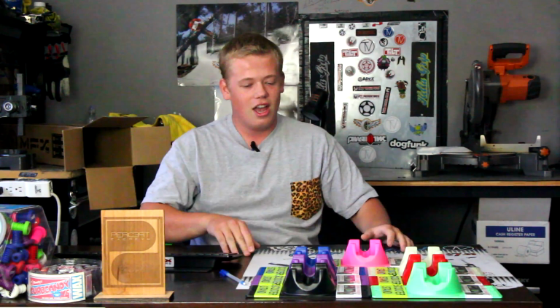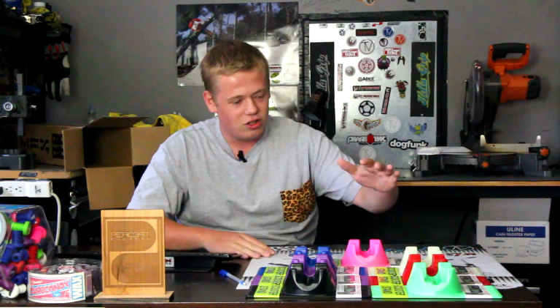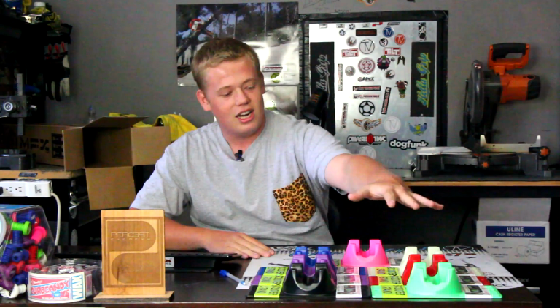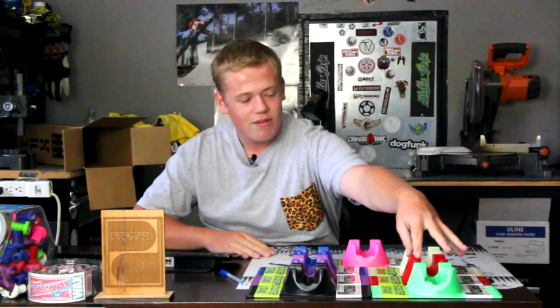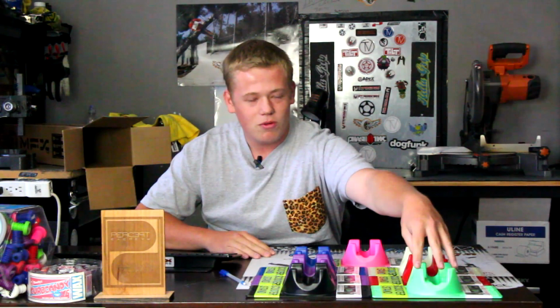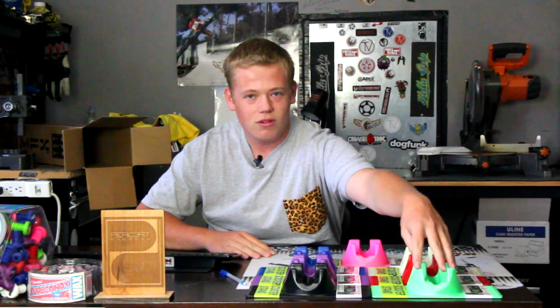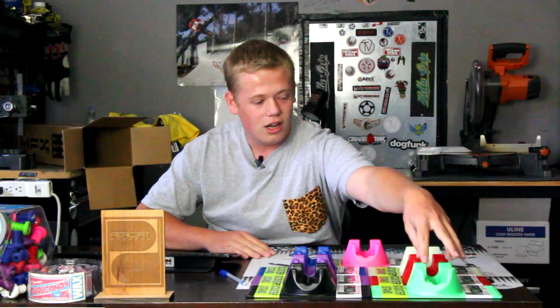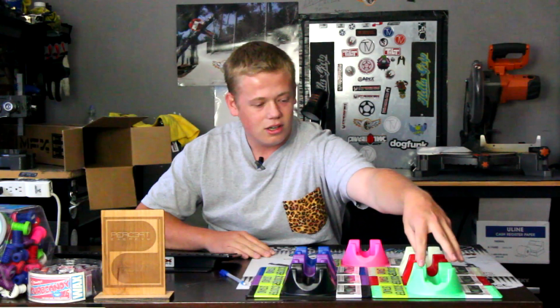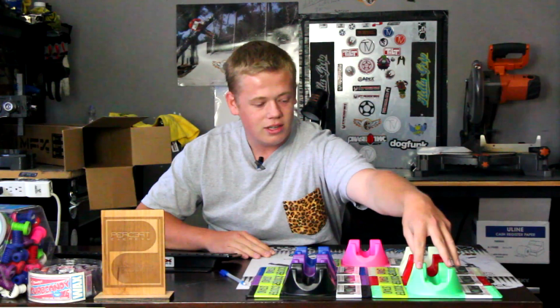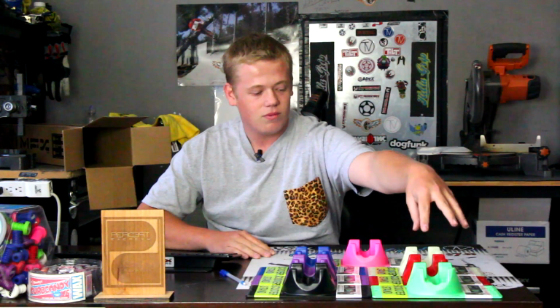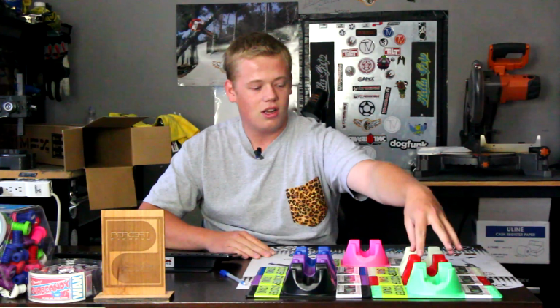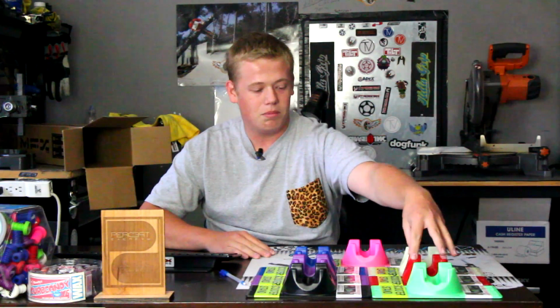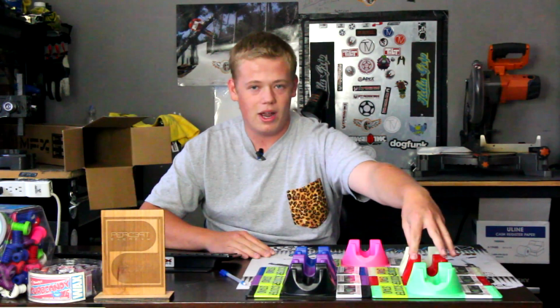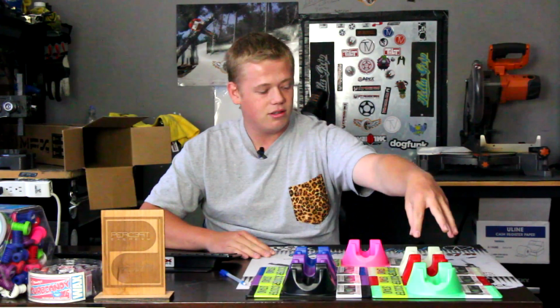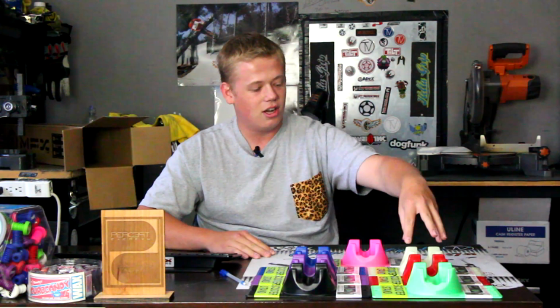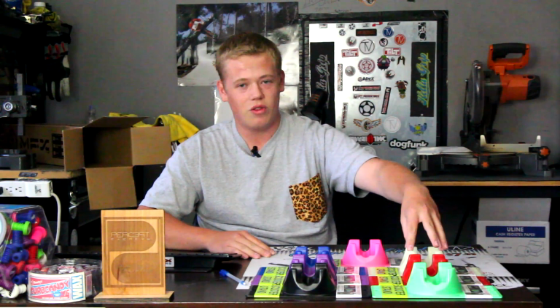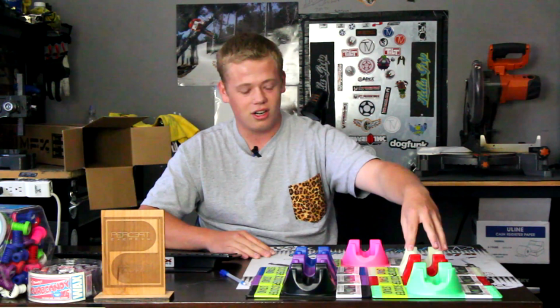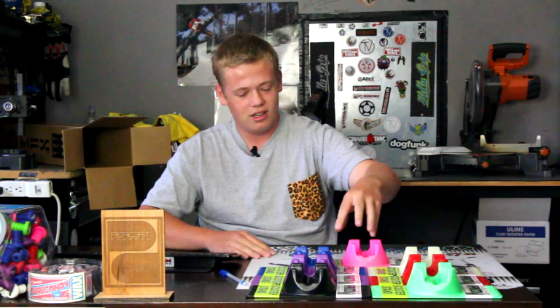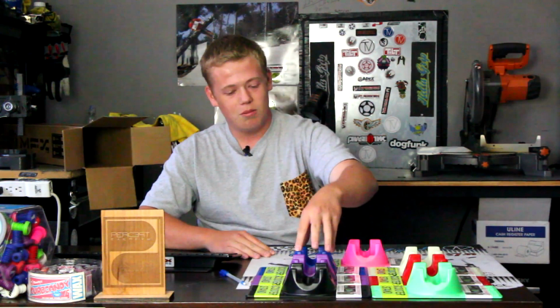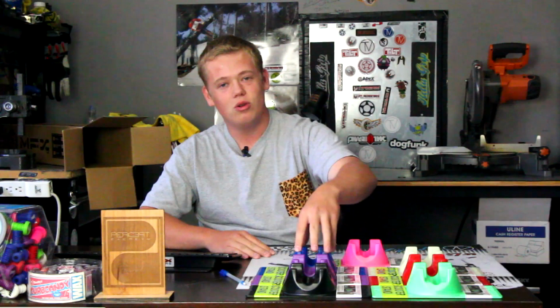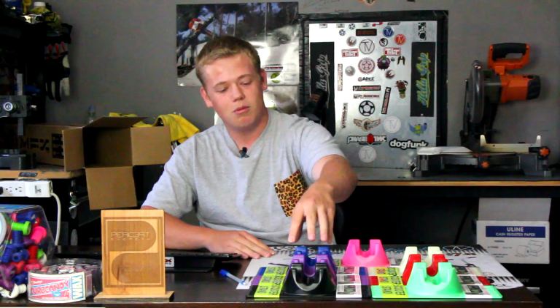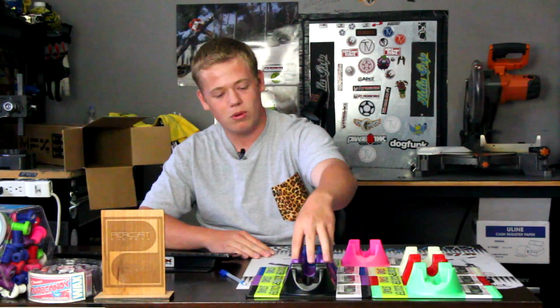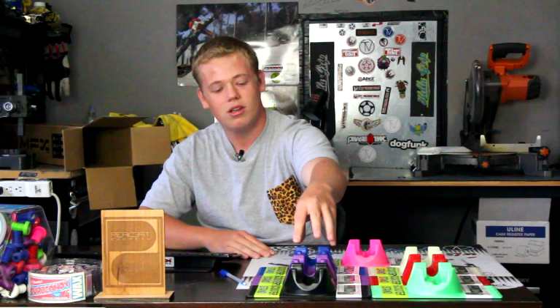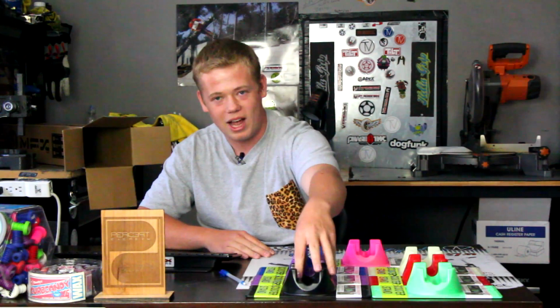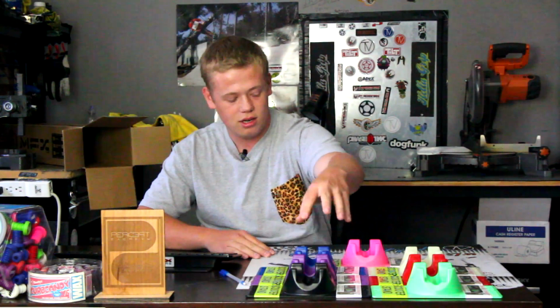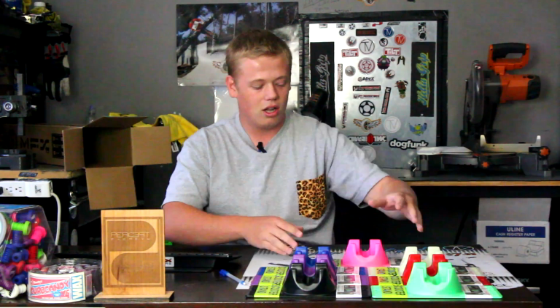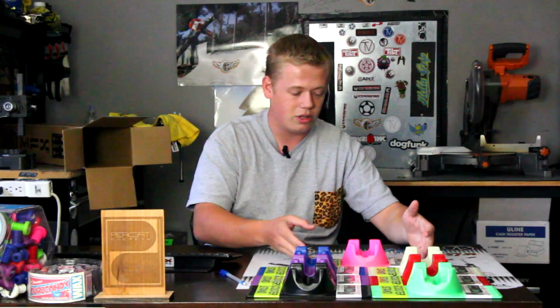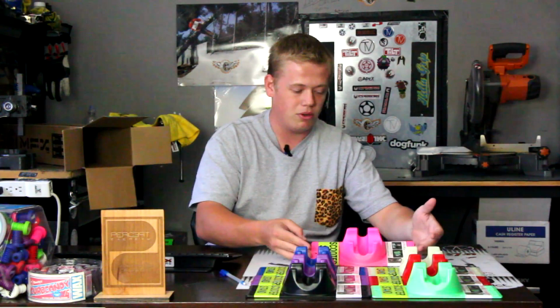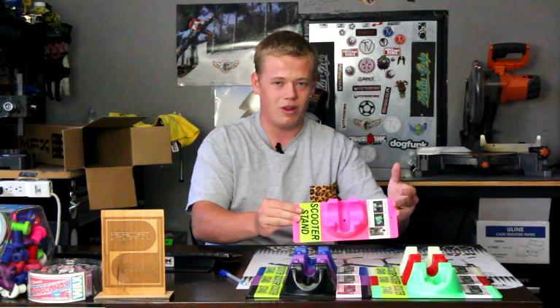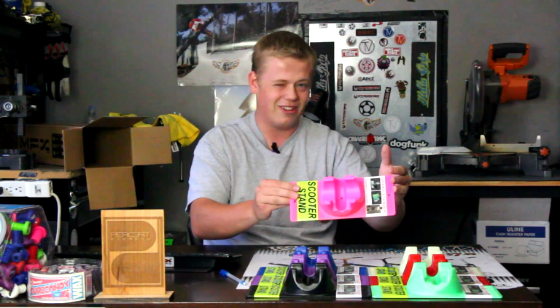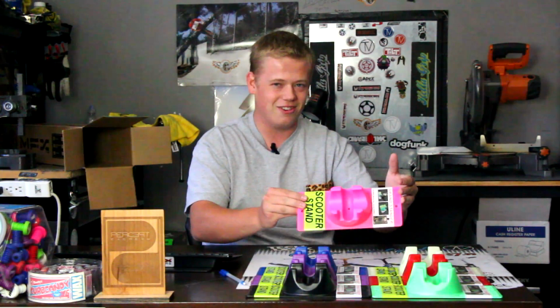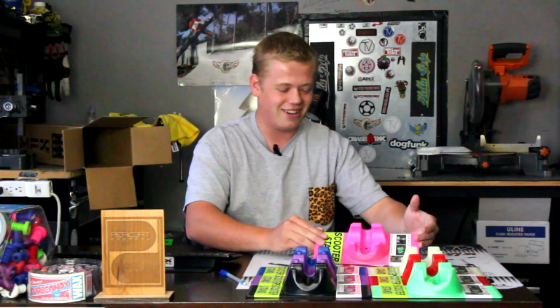As you can see here, we have a beautiful green, a blood red, a glow in the dark, blue, purple, and black, along with this beautiful pink for you lady scooters out there.